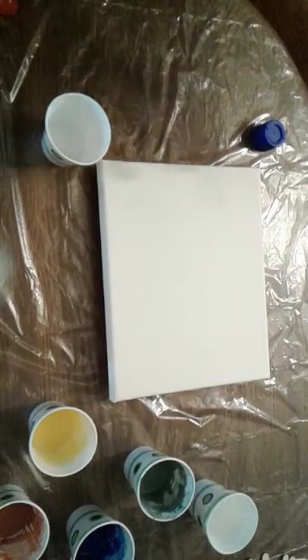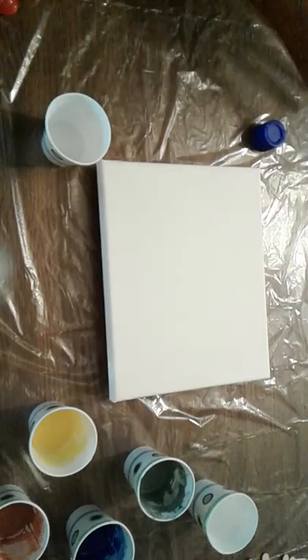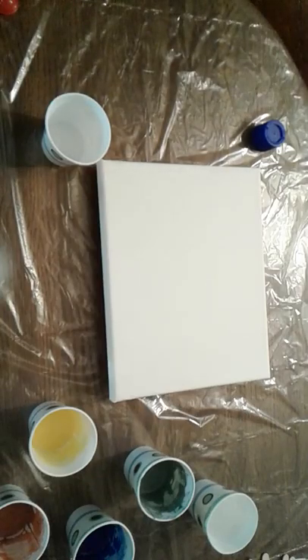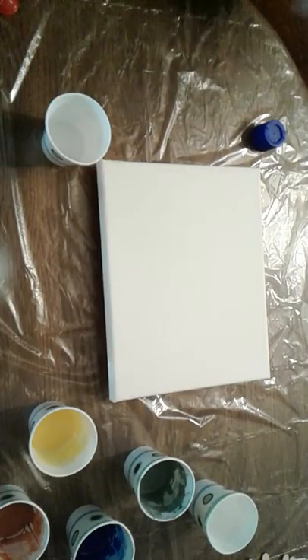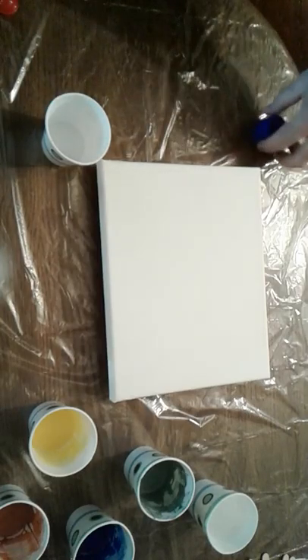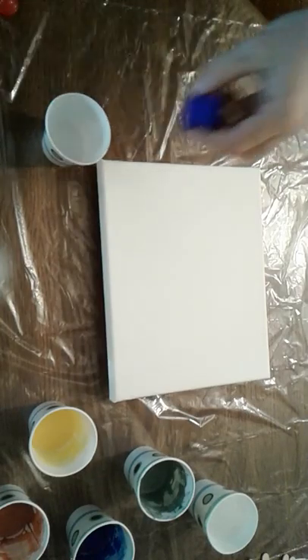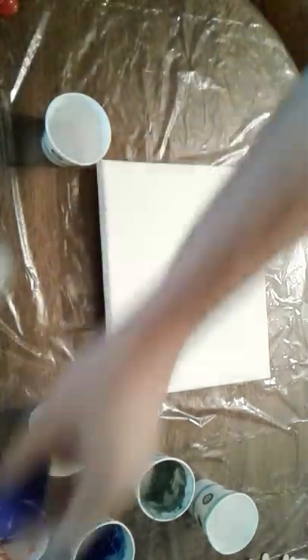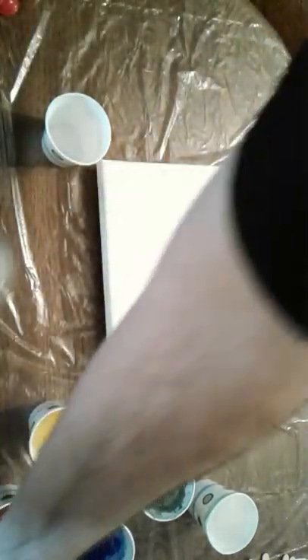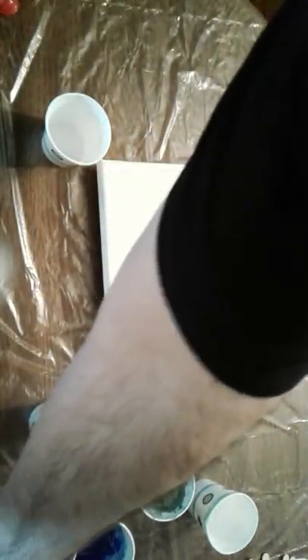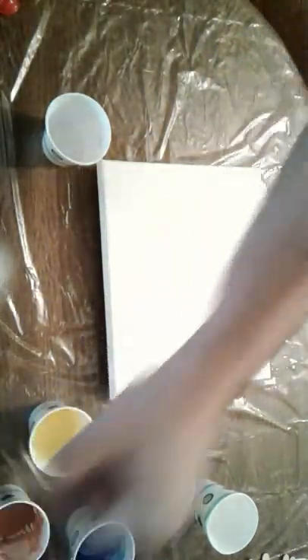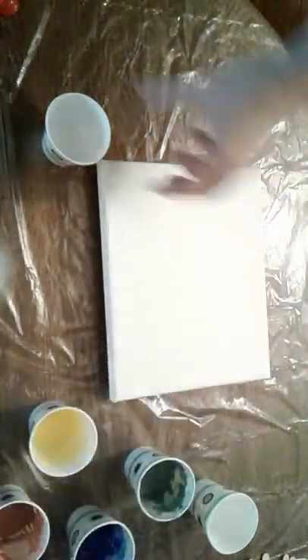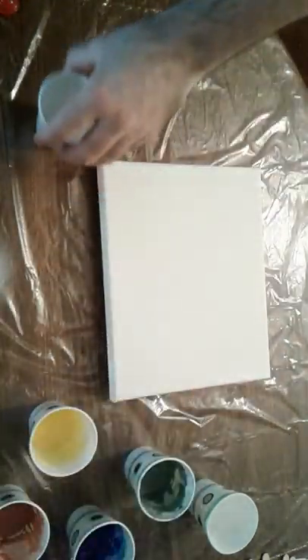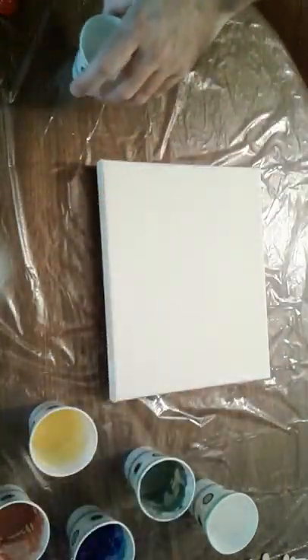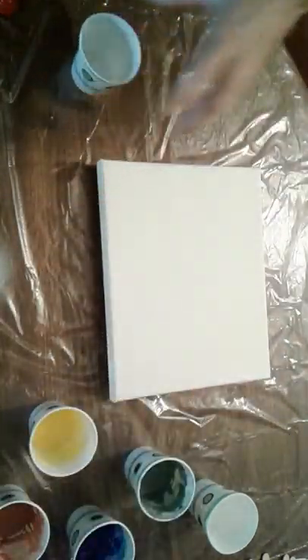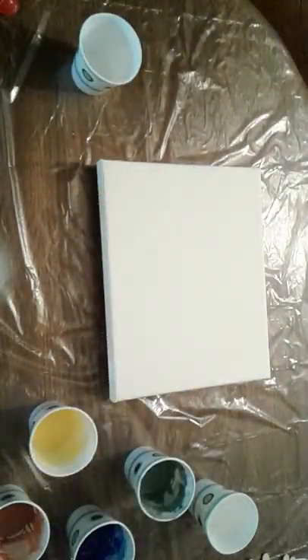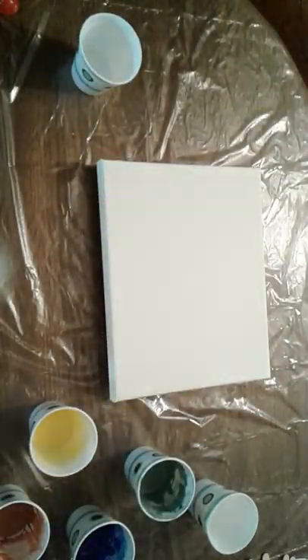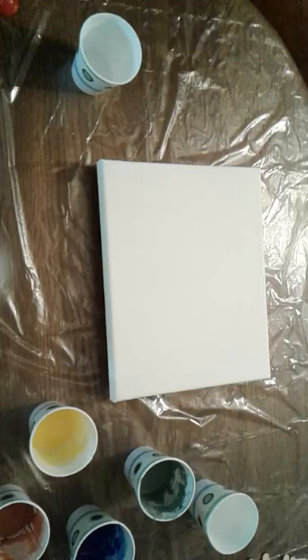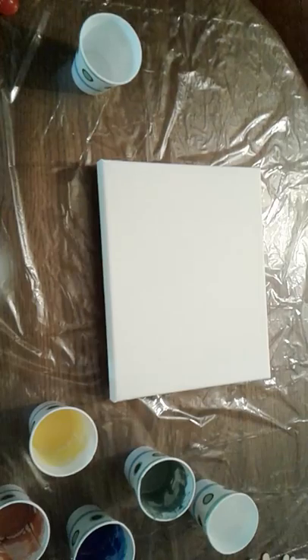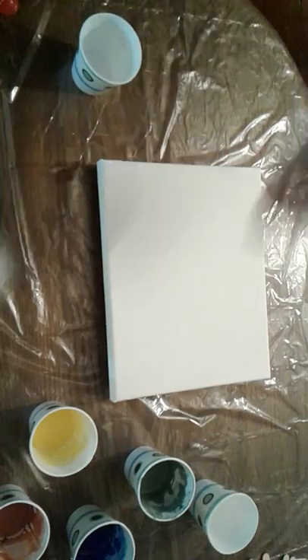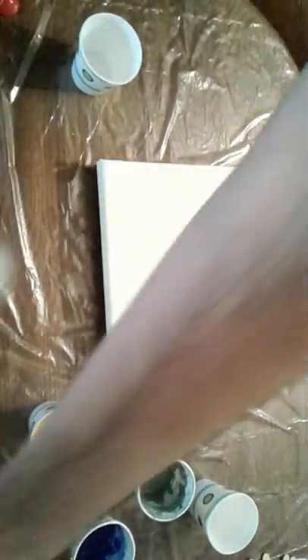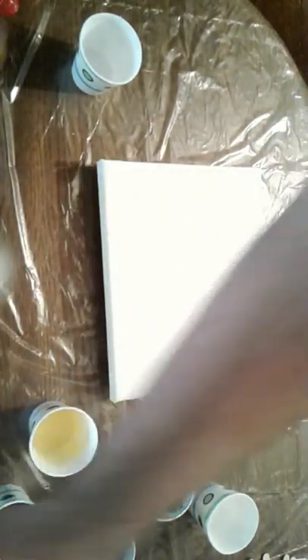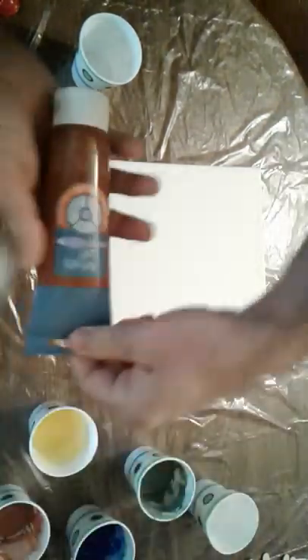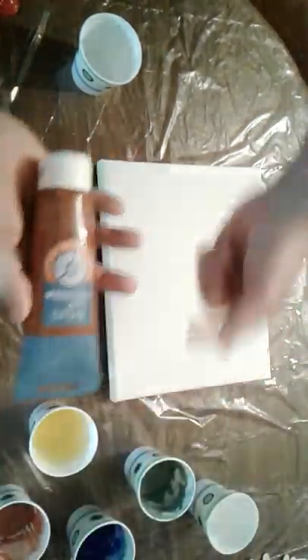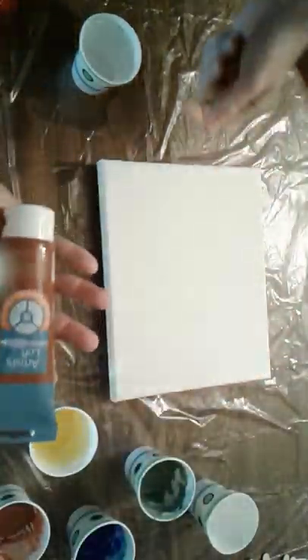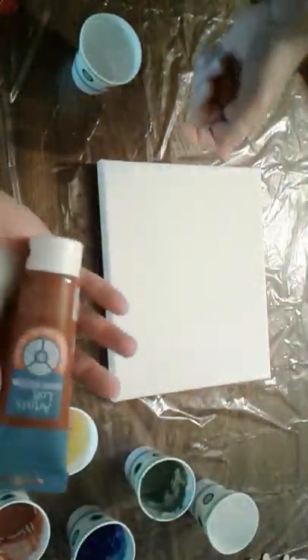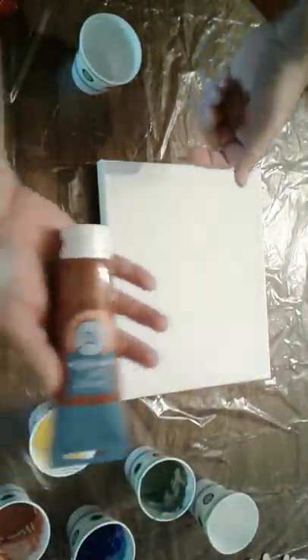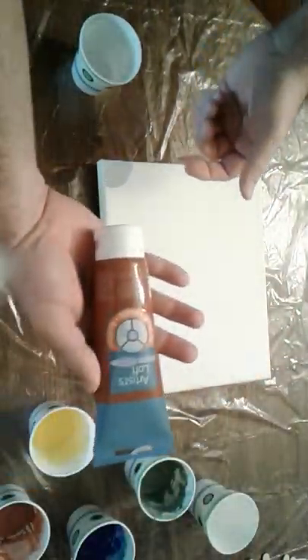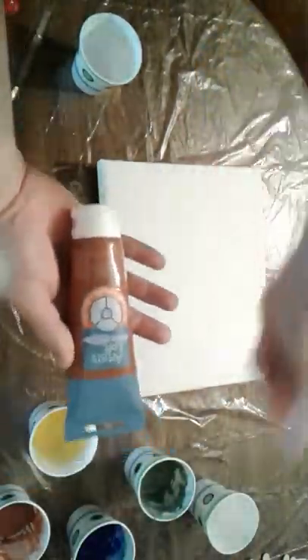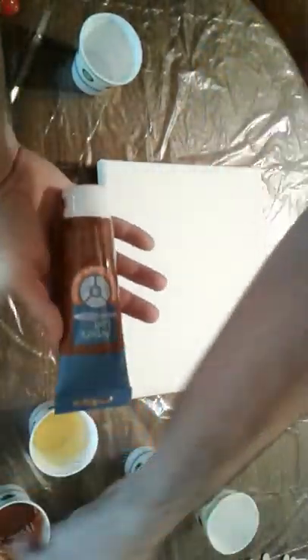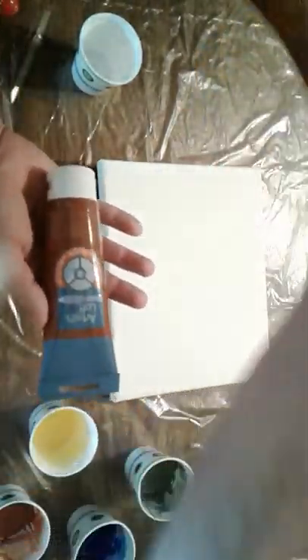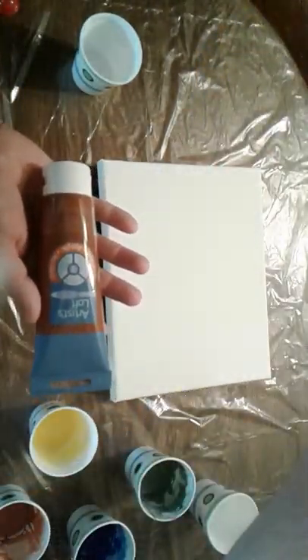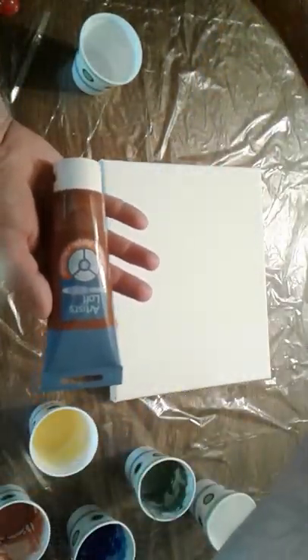Hi everybody, I'm back with another one. So I went up and did some different stuff. First, I got a bunch more paint.